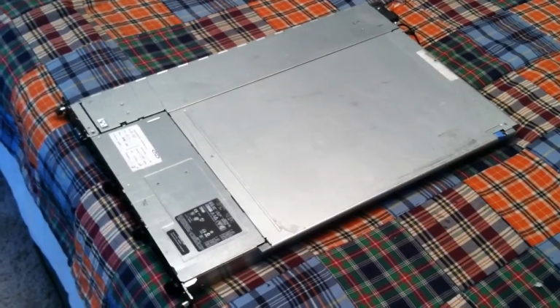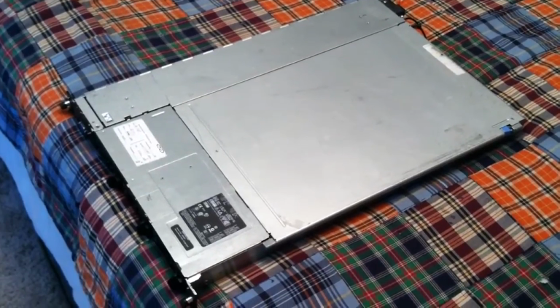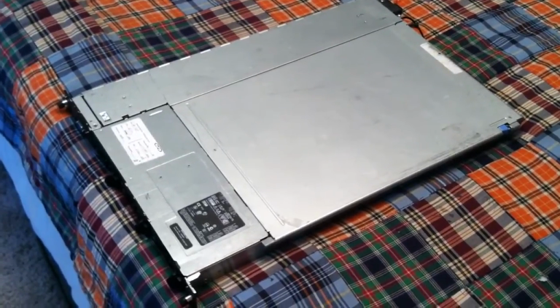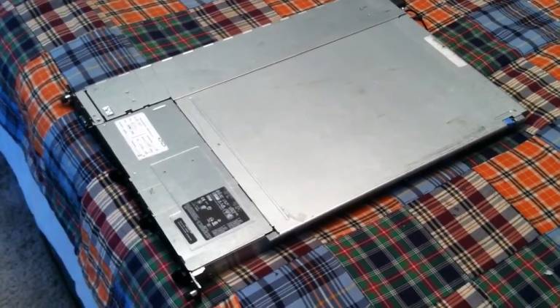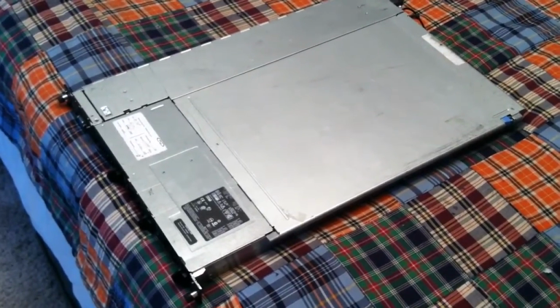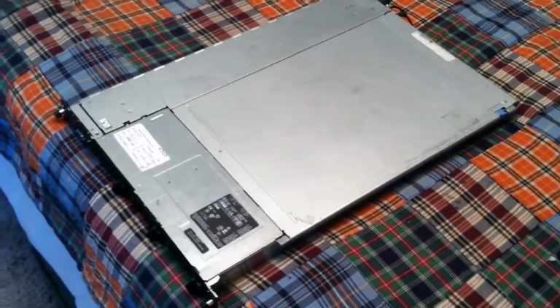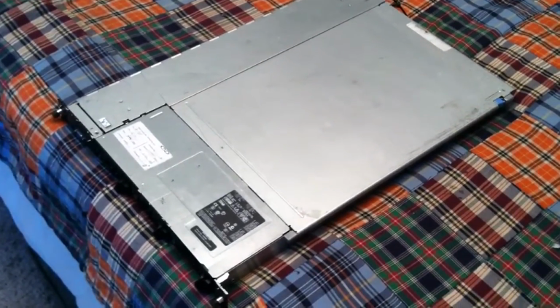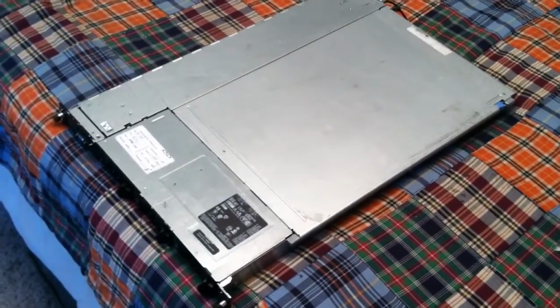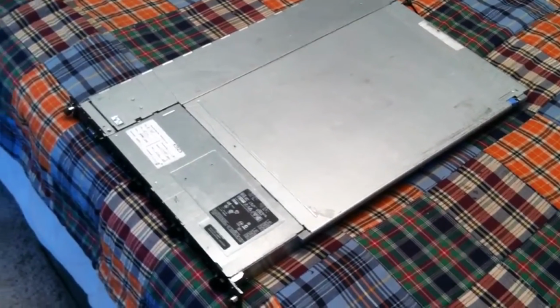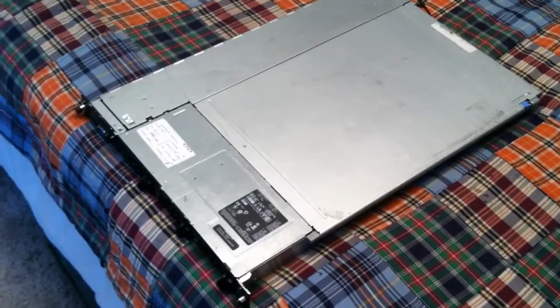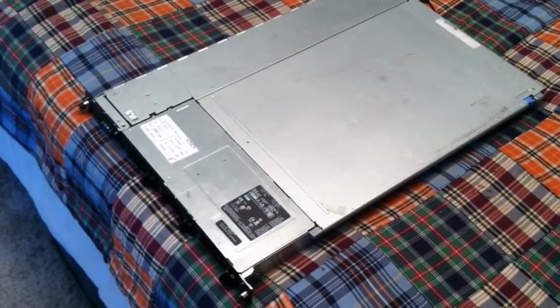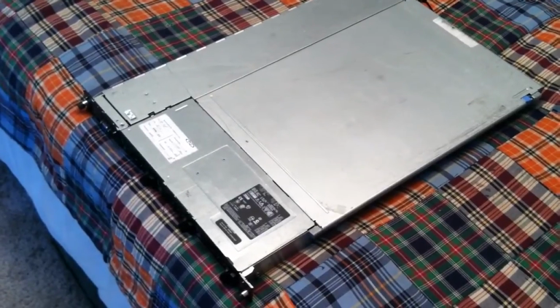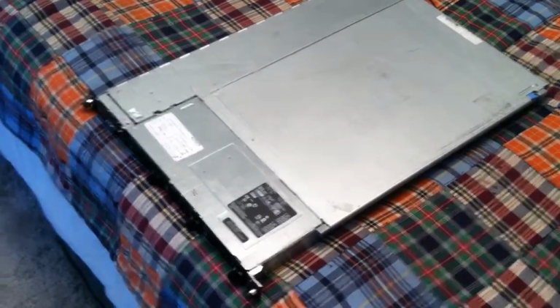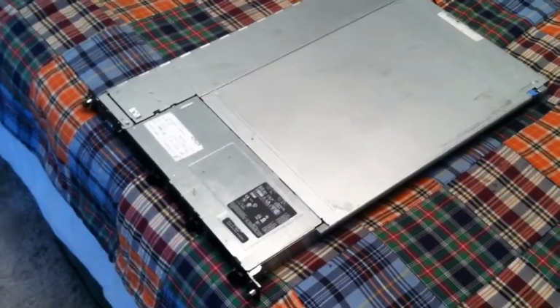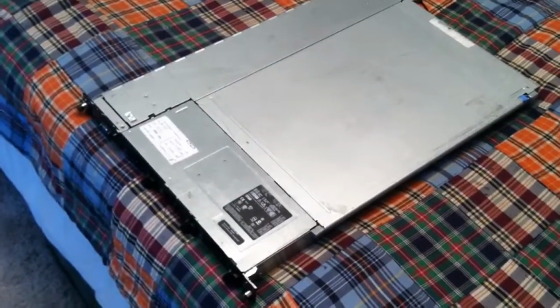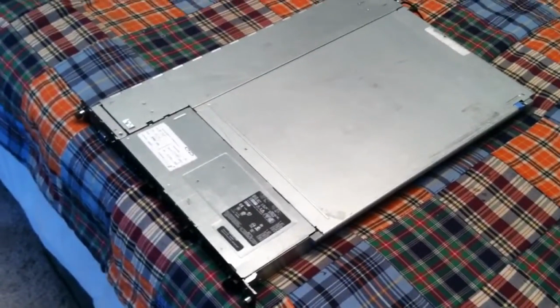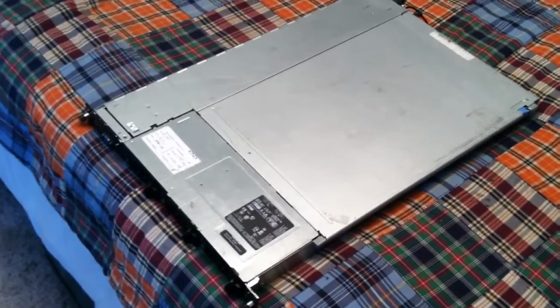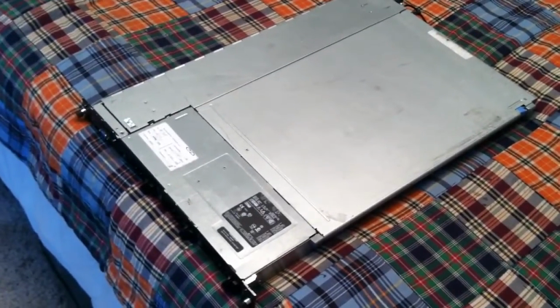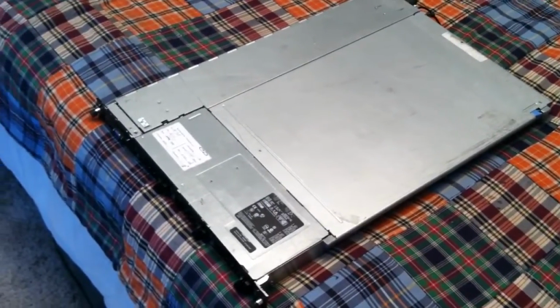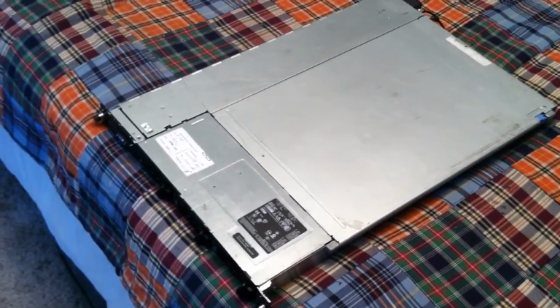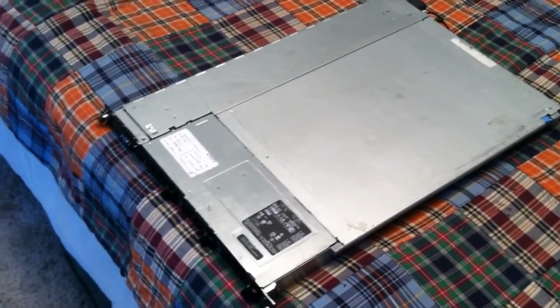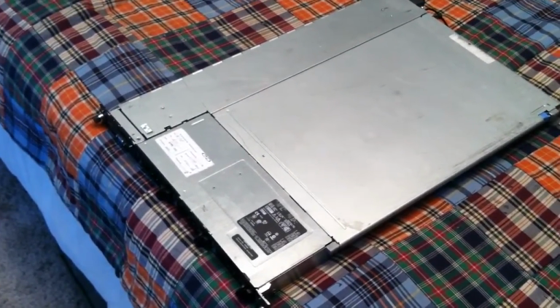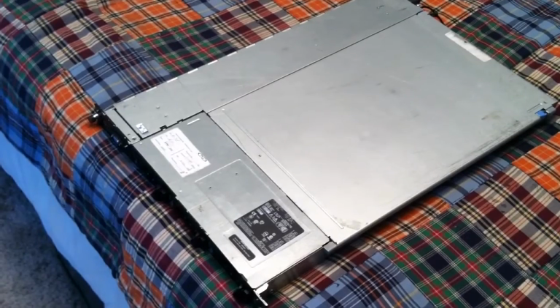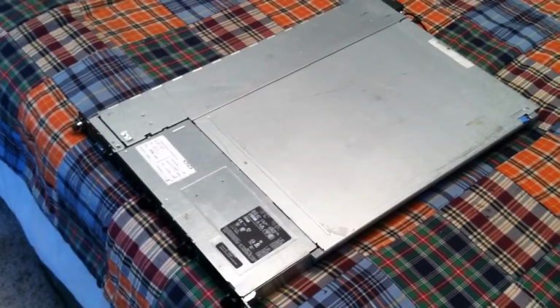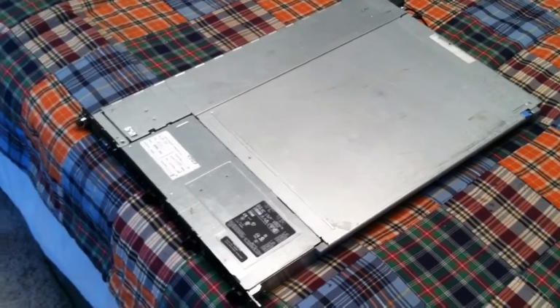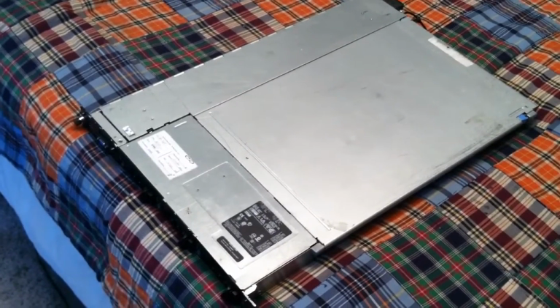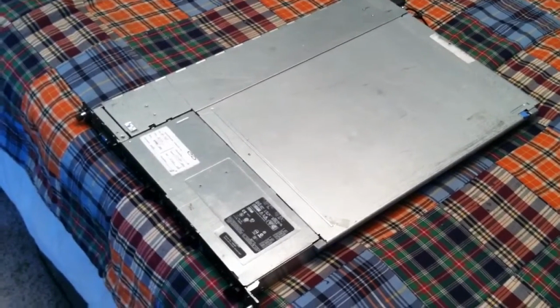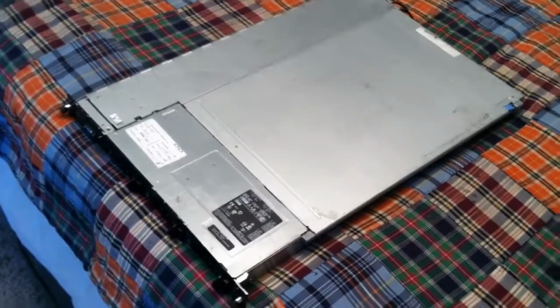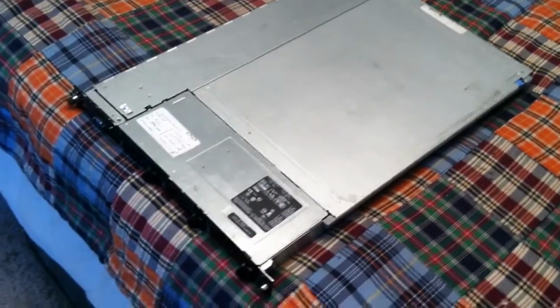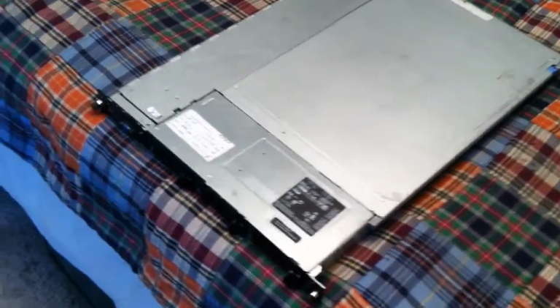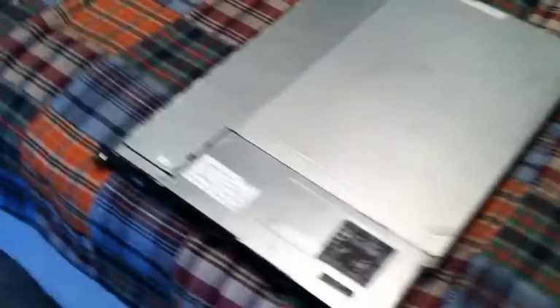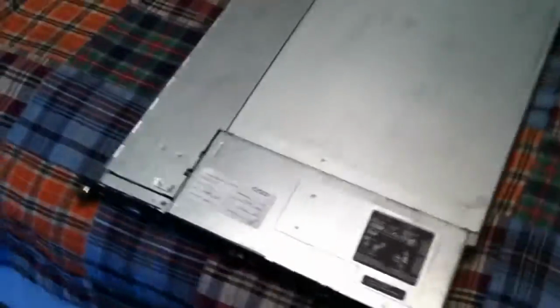What's up guys, today is going to be — not a tutorial, just like a review I guess, a rundown of the Dell PowerEdge 1750.